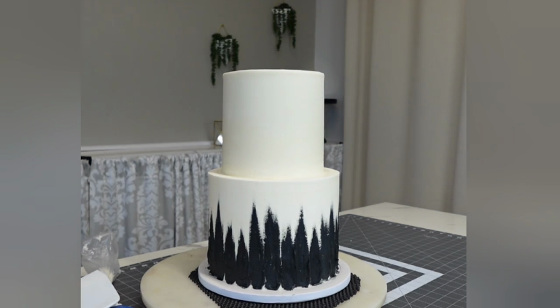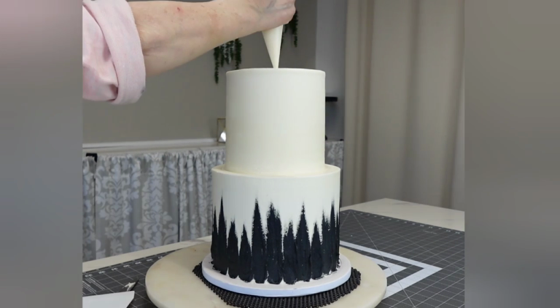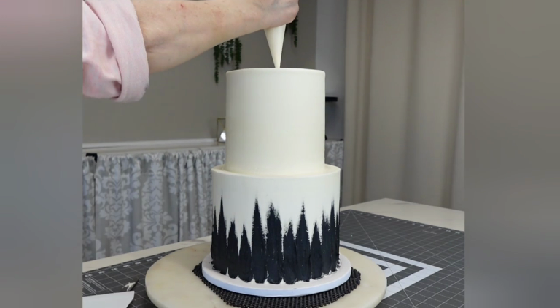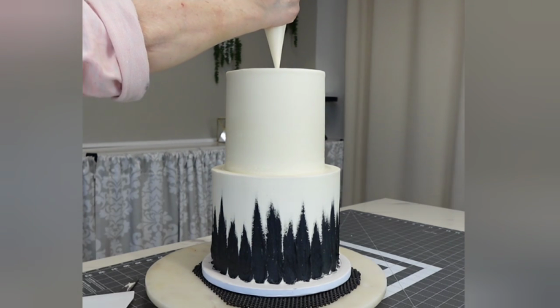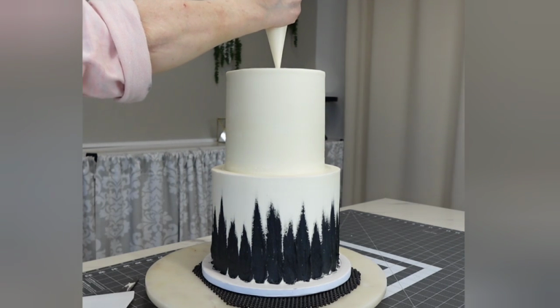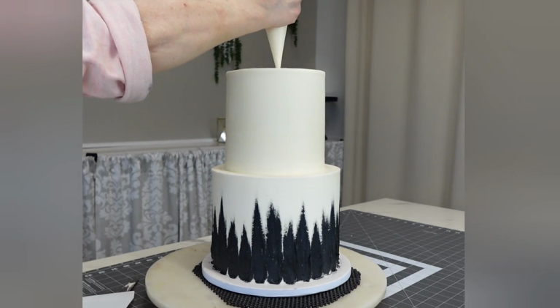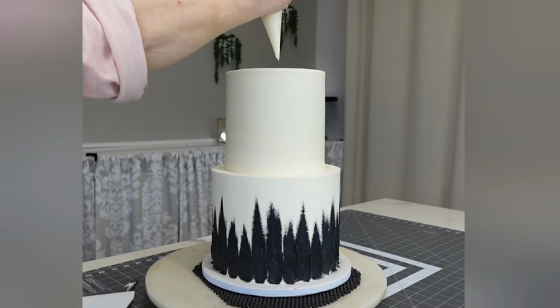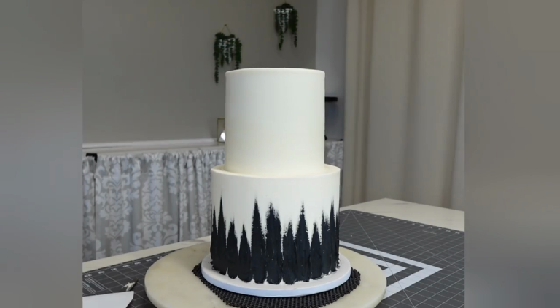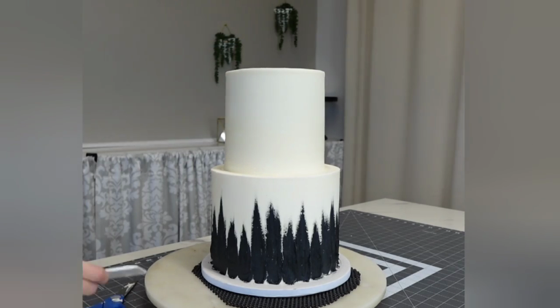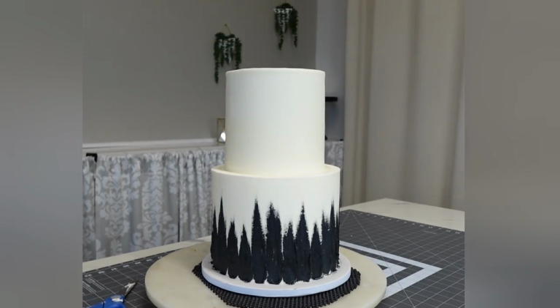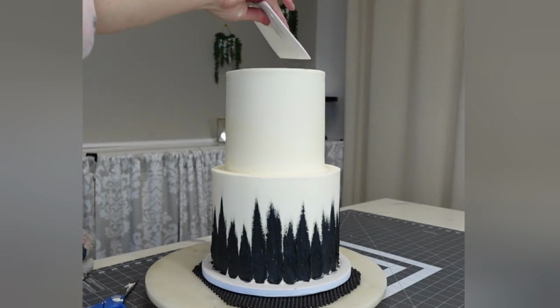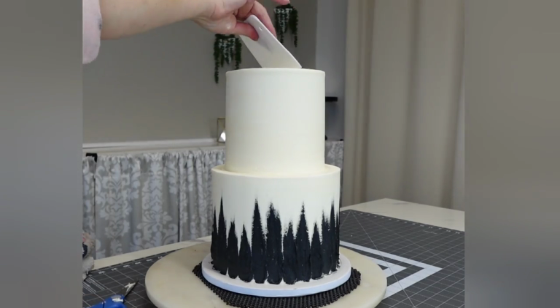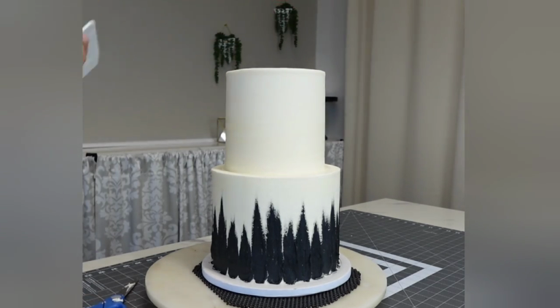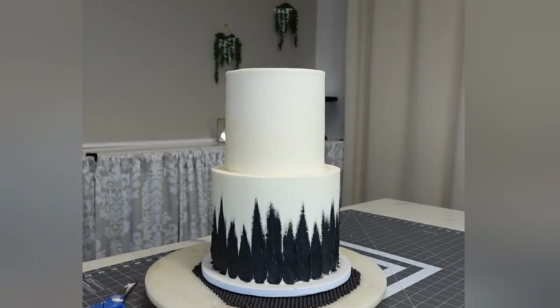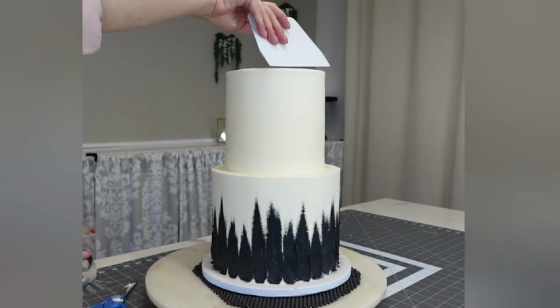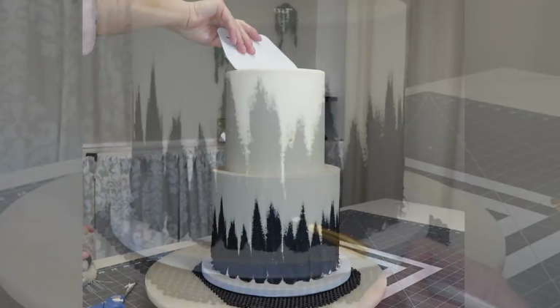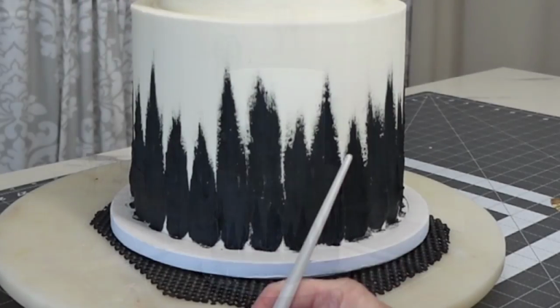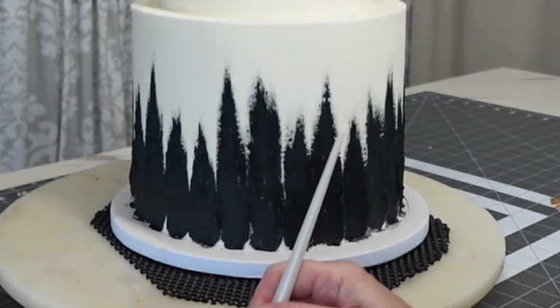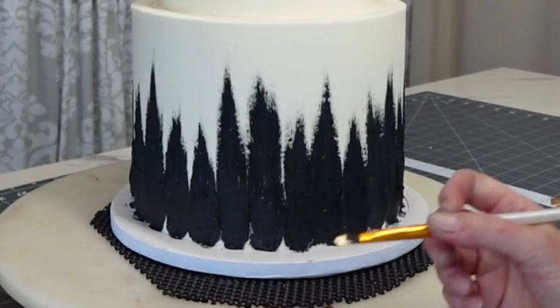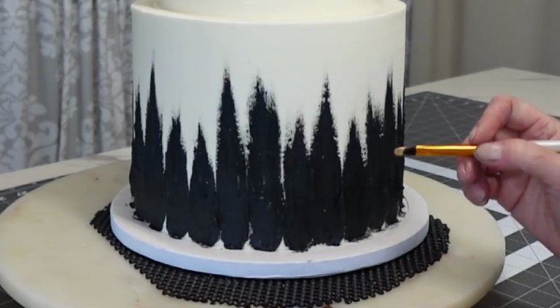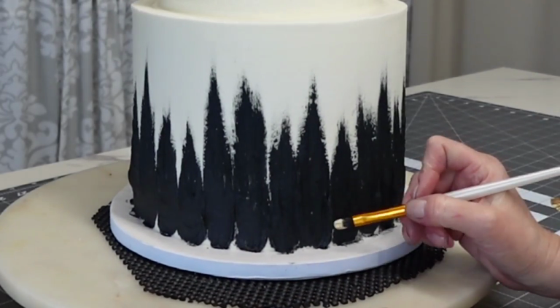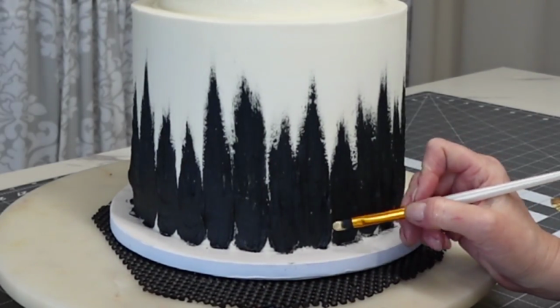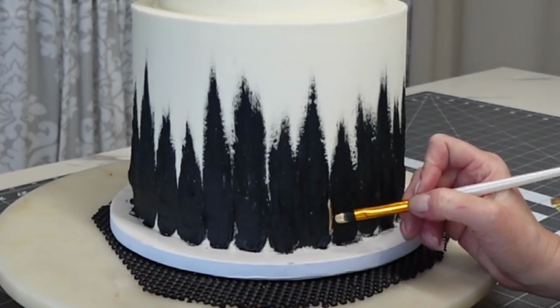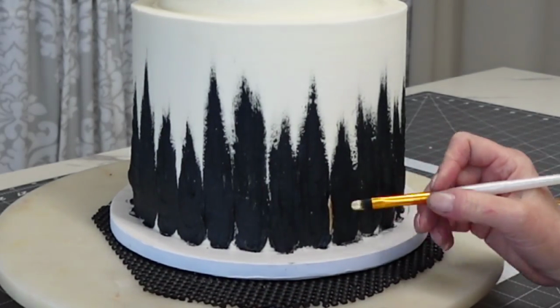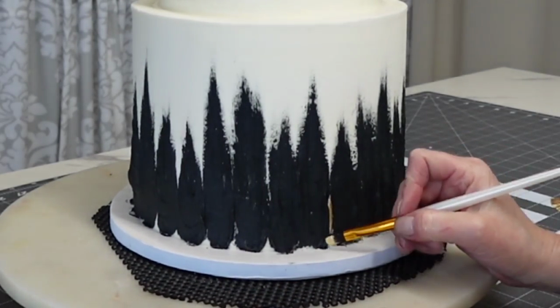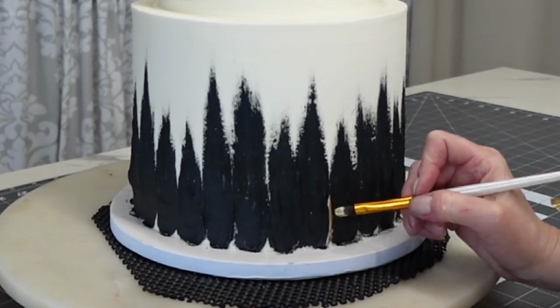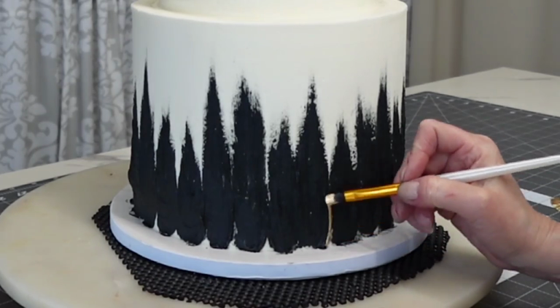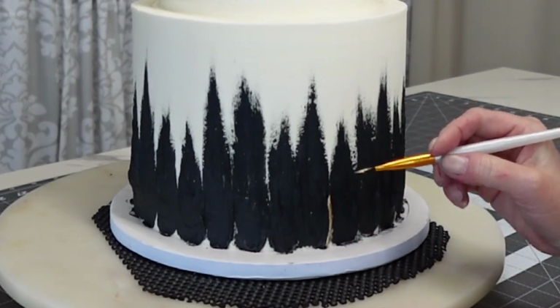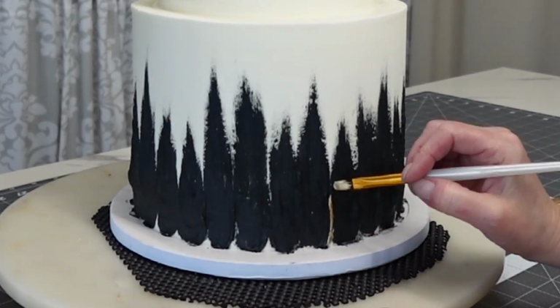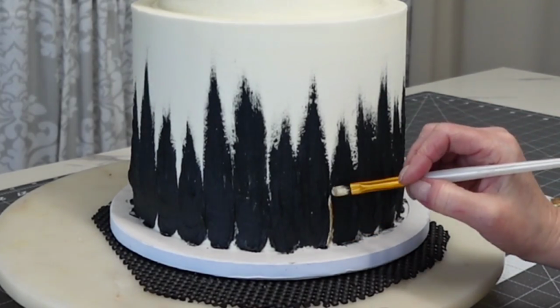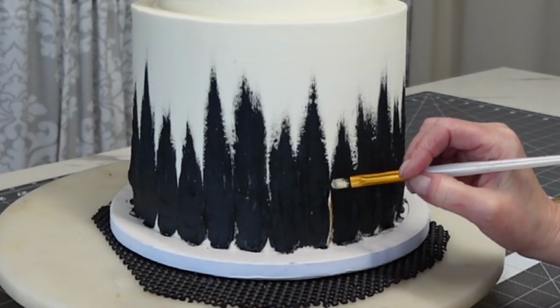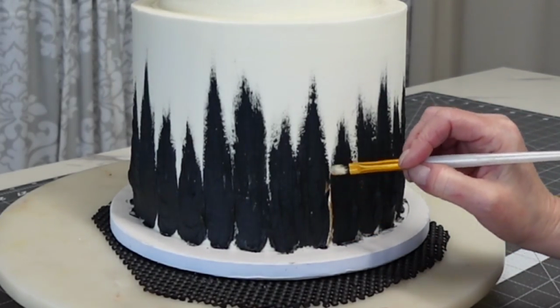That's what keeps the top tier from wiggling loose if it gets jostled around. Then I hammered that in below the surface, filled in with a little buttercream, and removed the extra off the top.